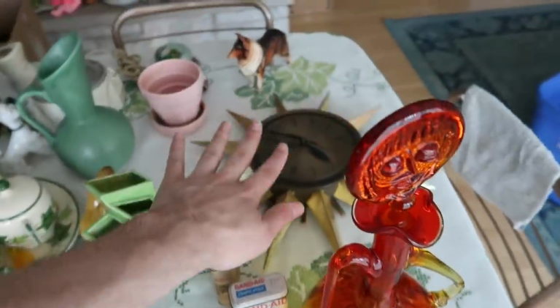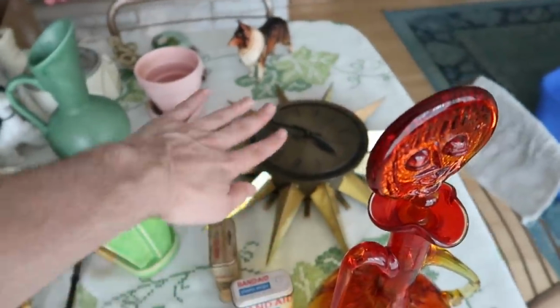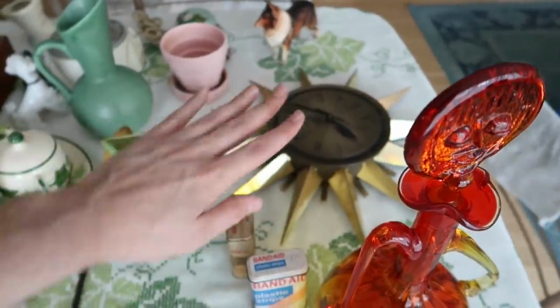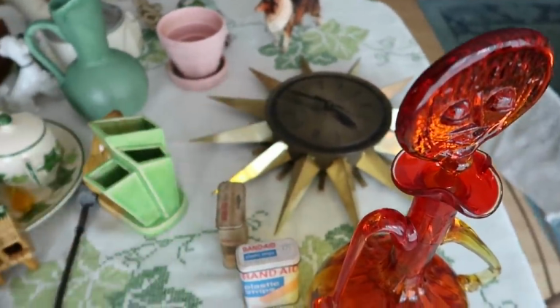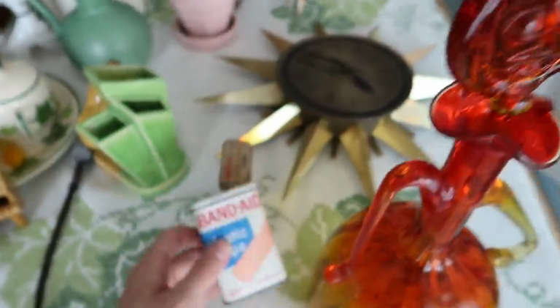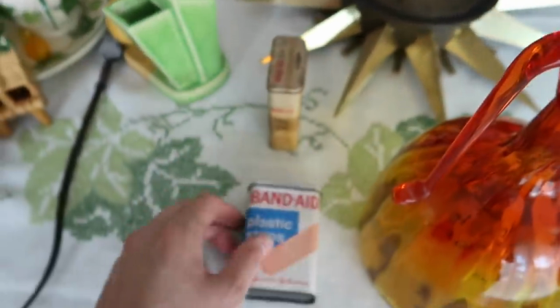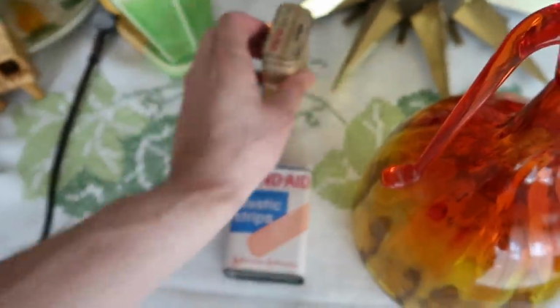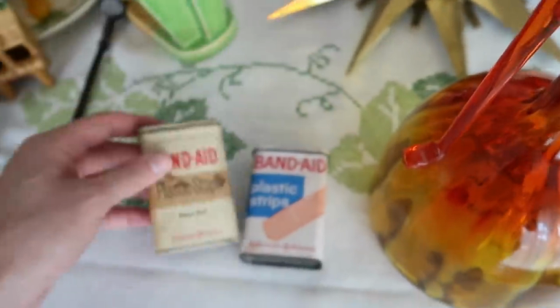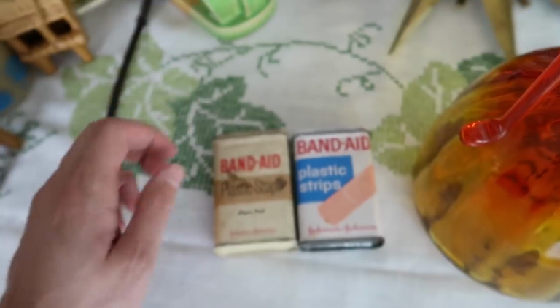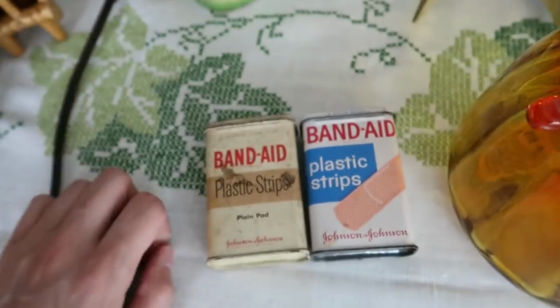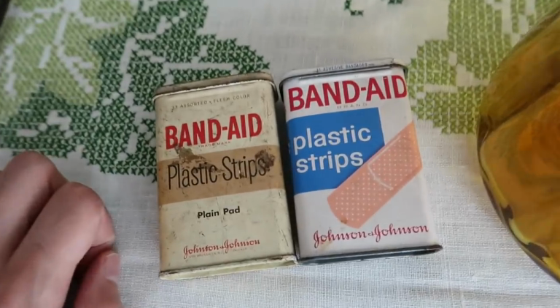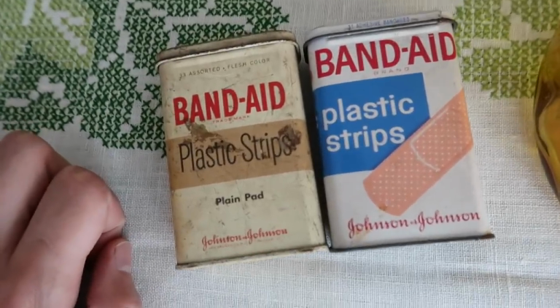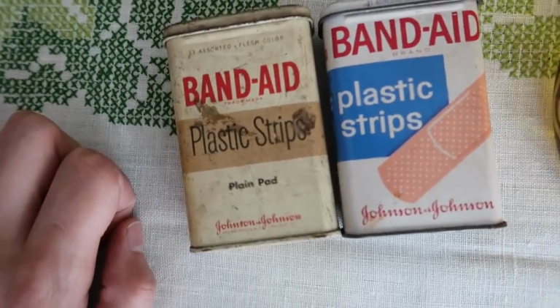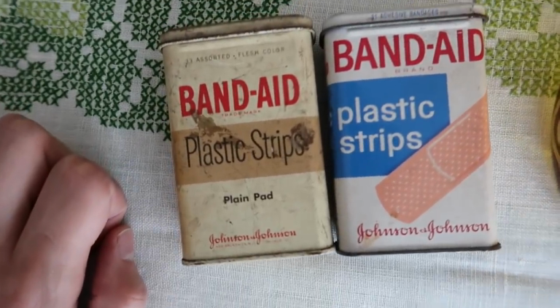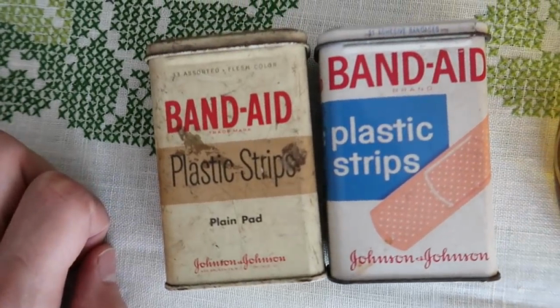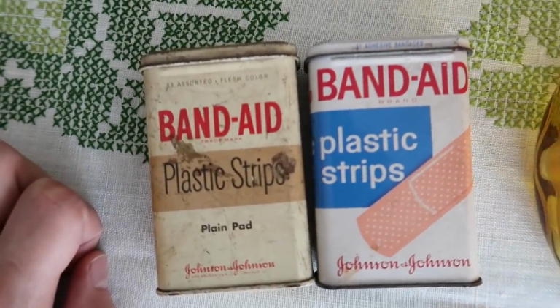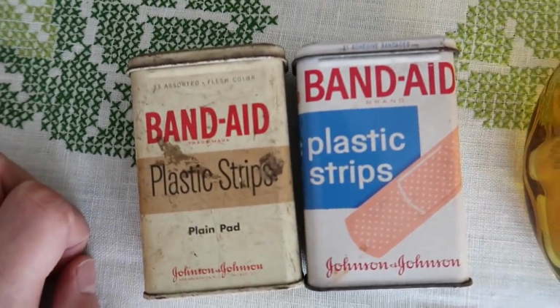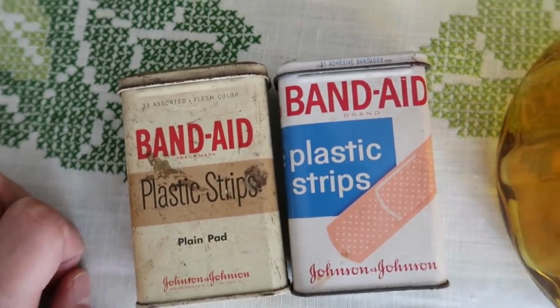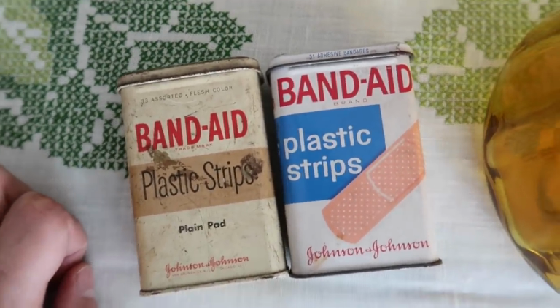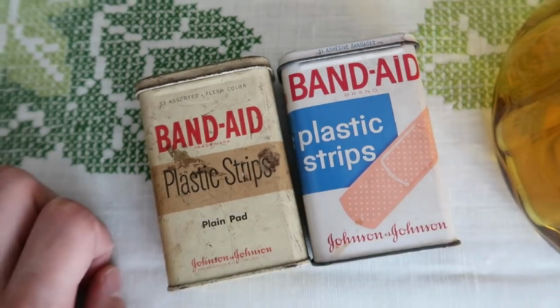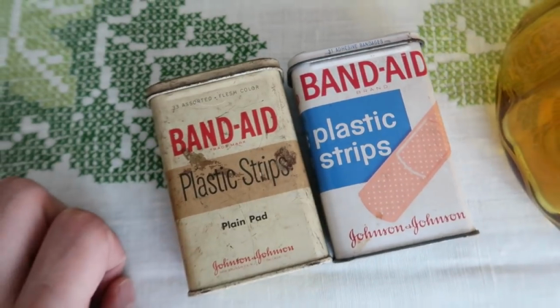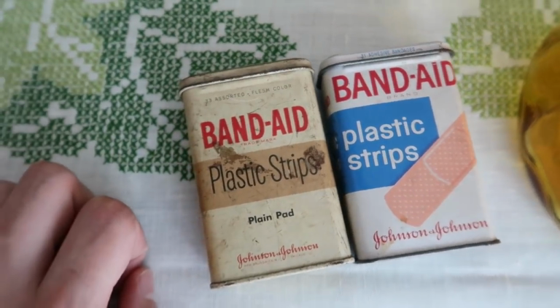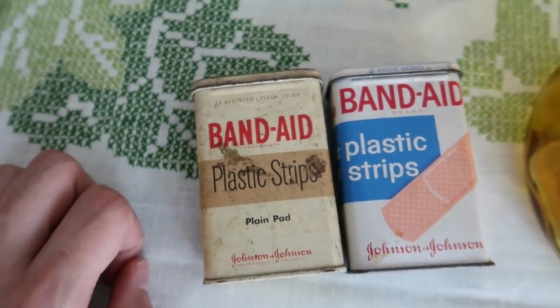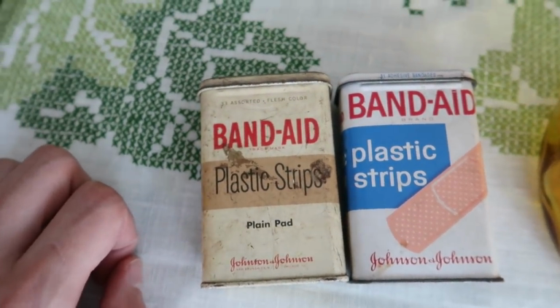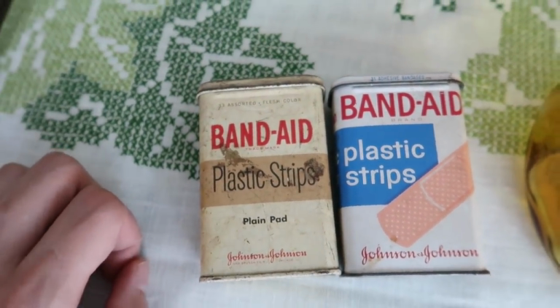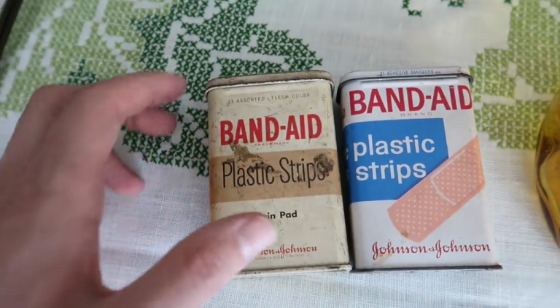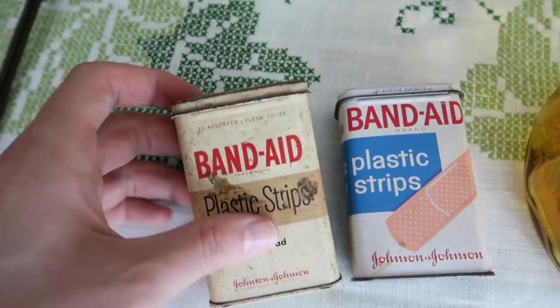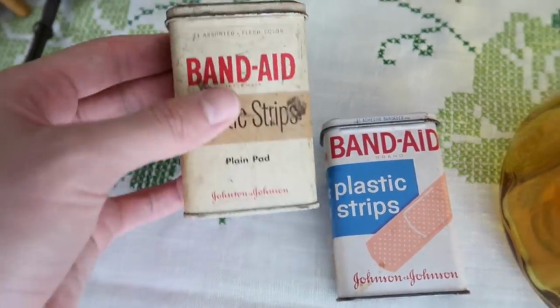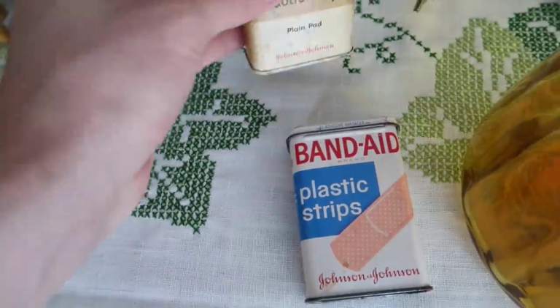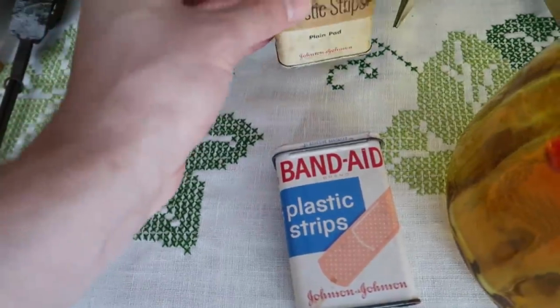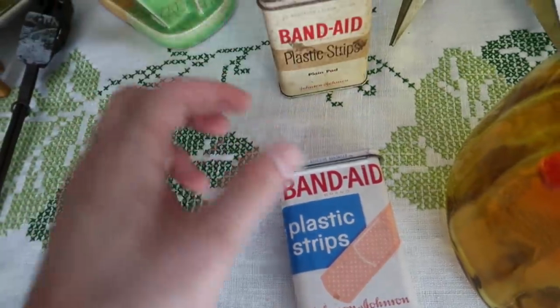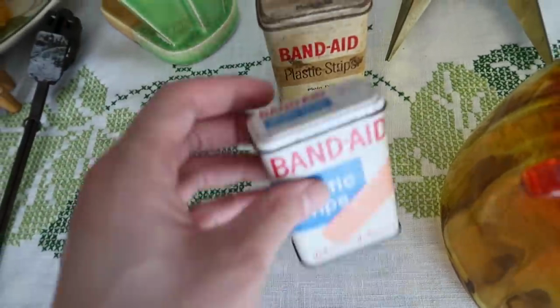I did buy these Band-Aid tins - I think they're fun. We've got the Band-Aid plastic strips and the Band-Aid other plastic strips, two different styles. I paid about a dollar per tin for those and they should sell for about six dollars a tin.